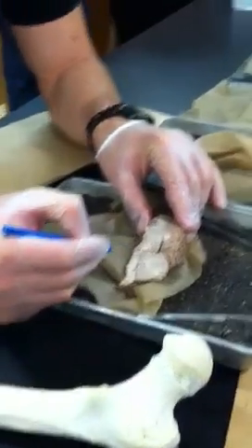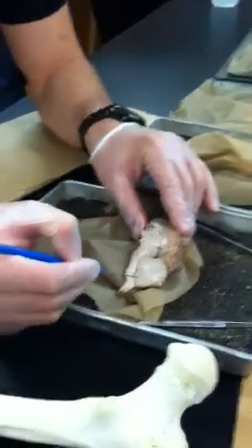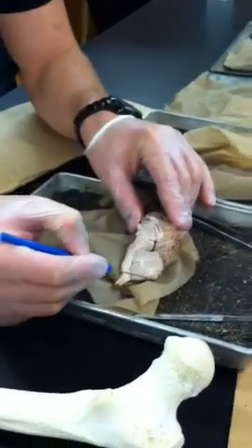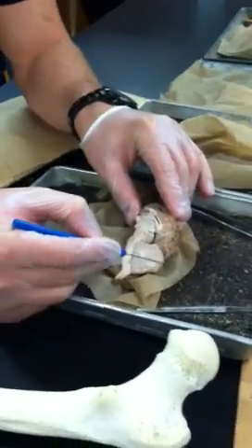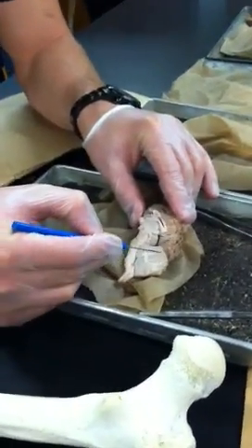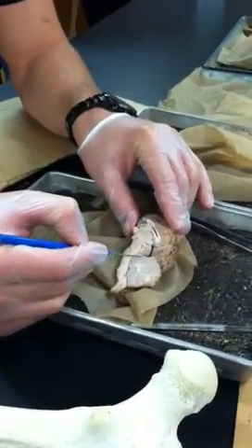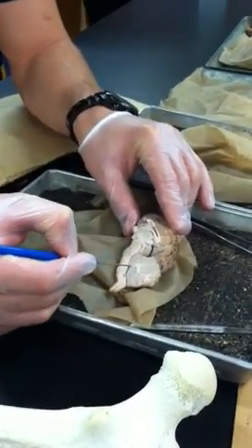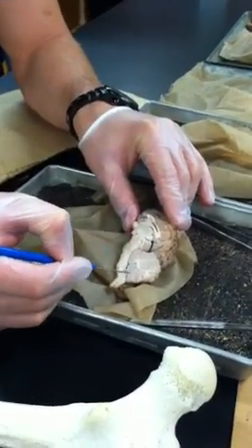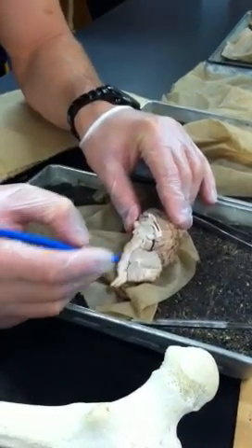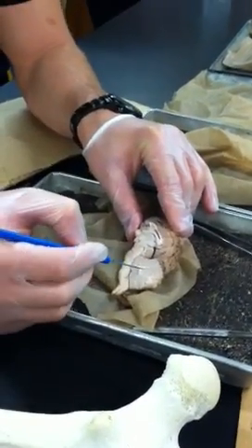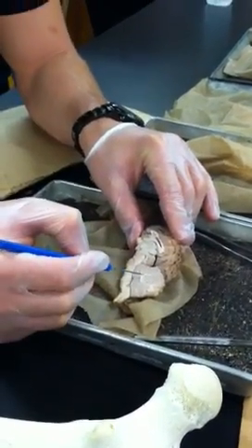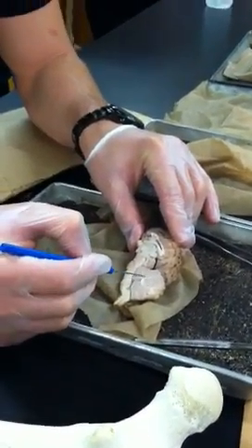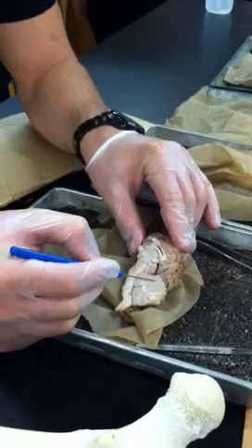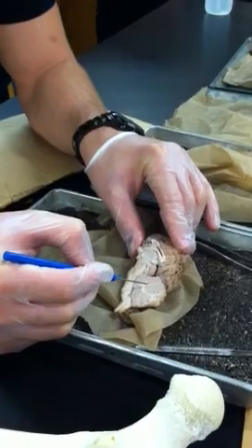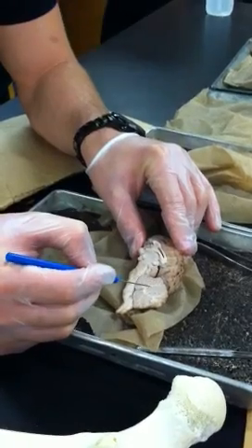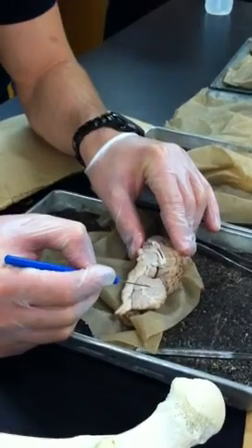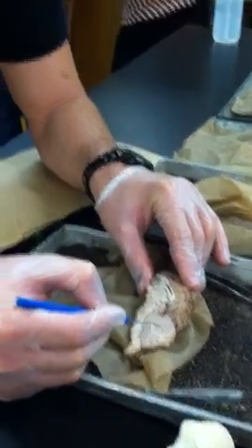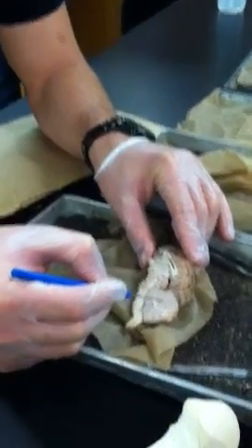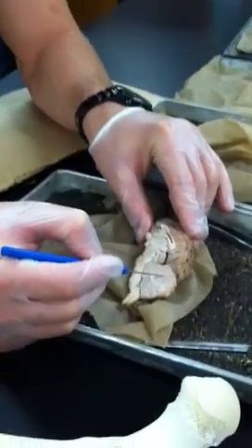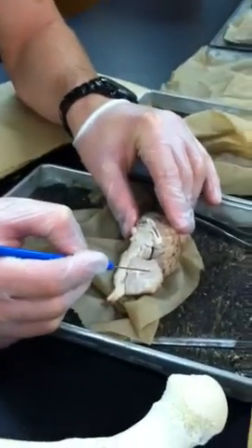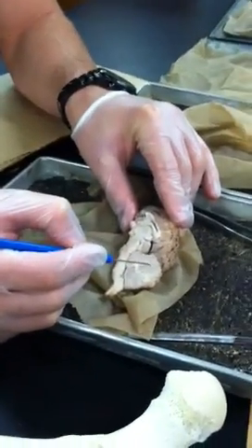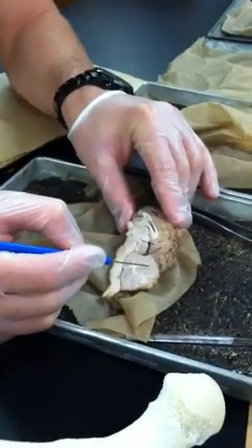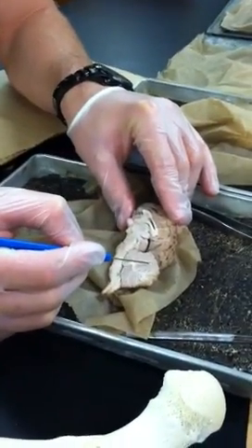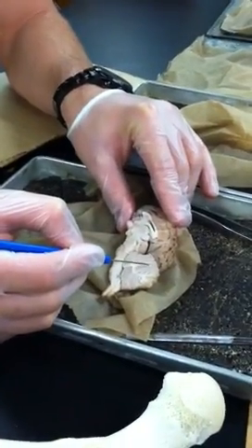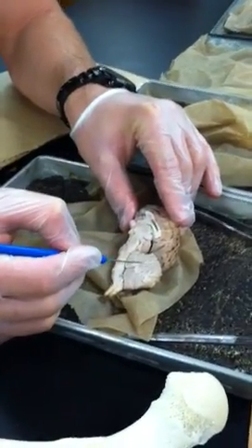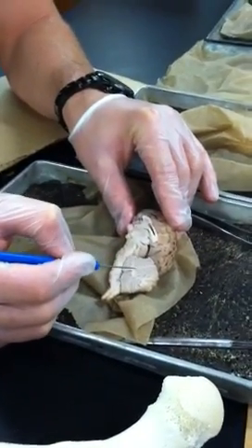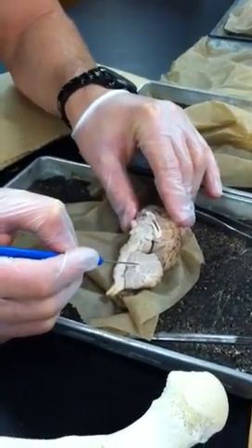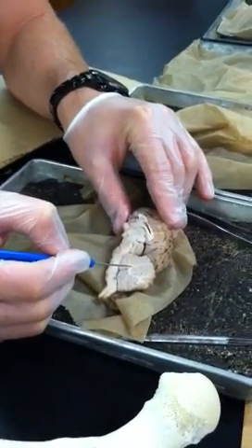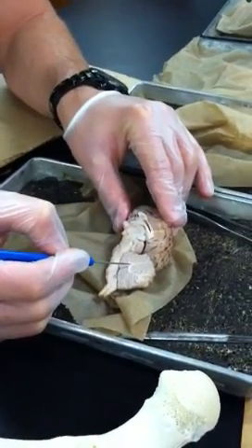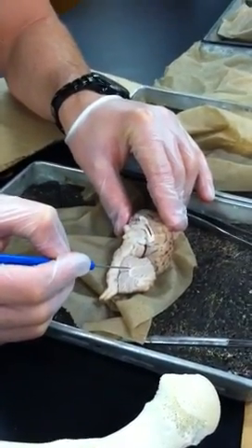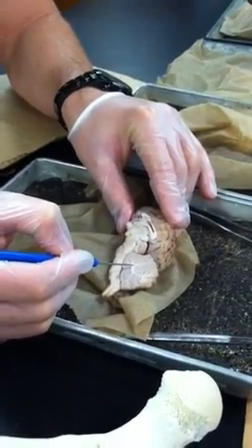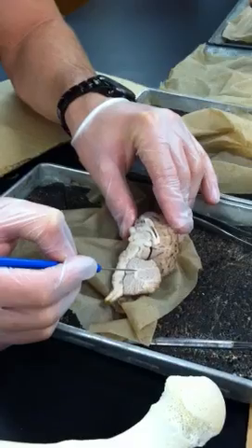This is obviously the cerebellum. The branches — these white branches inside the cerebellum — that is the arborvitae.